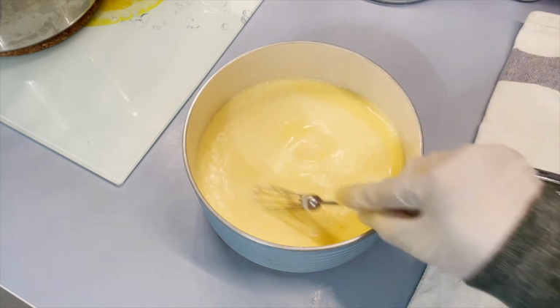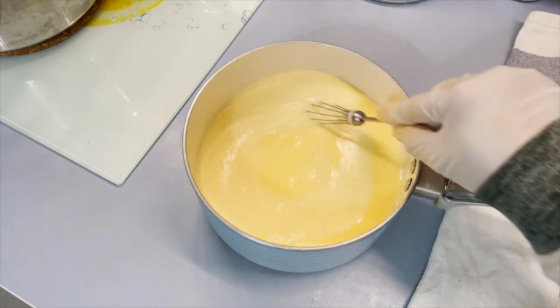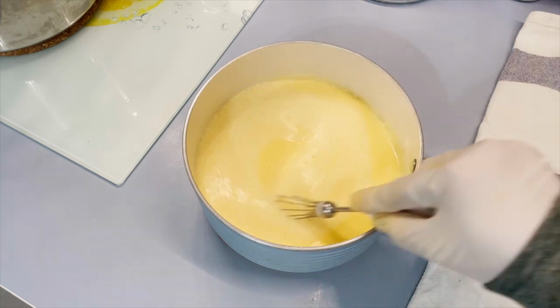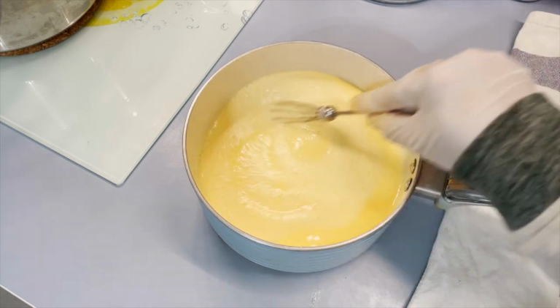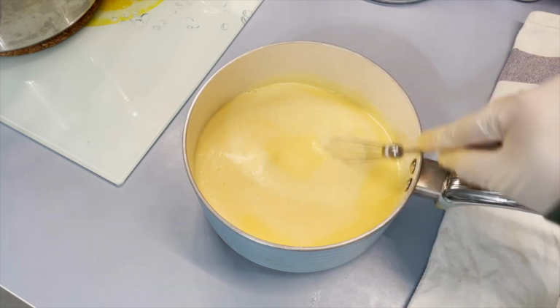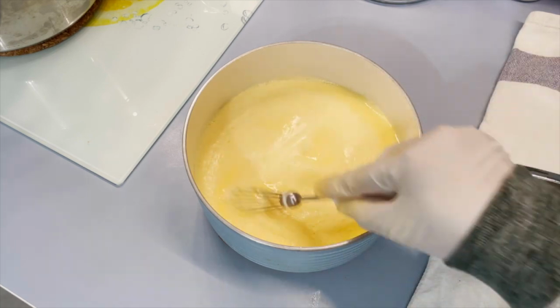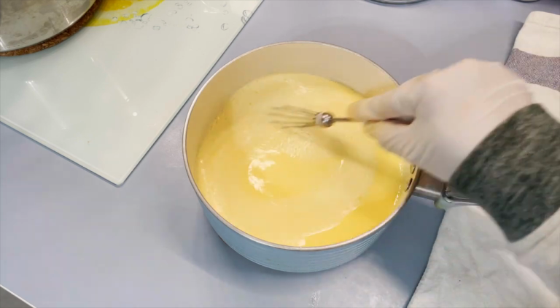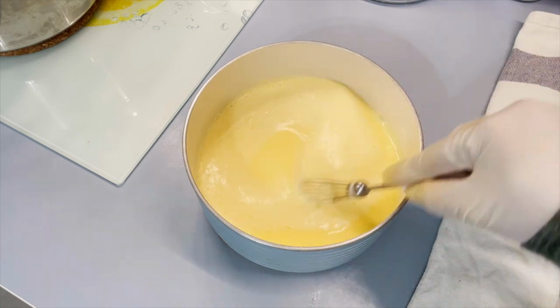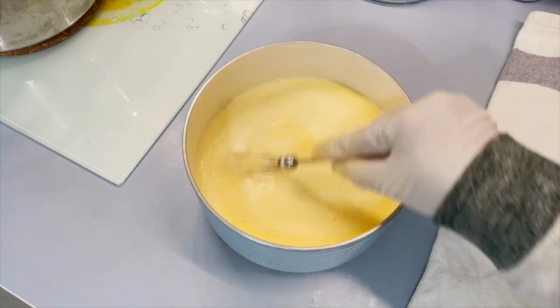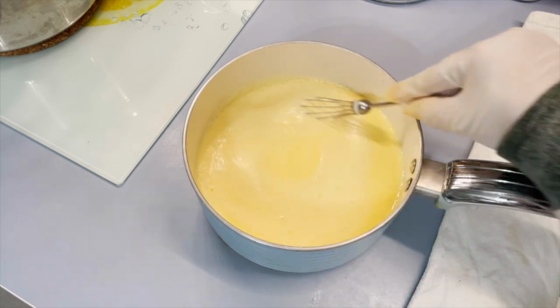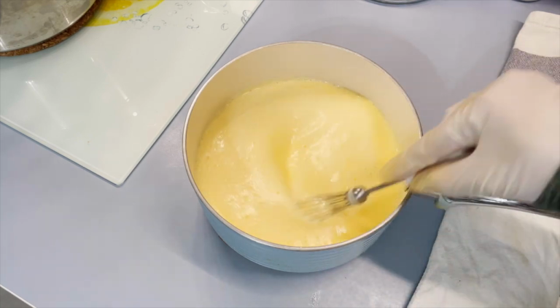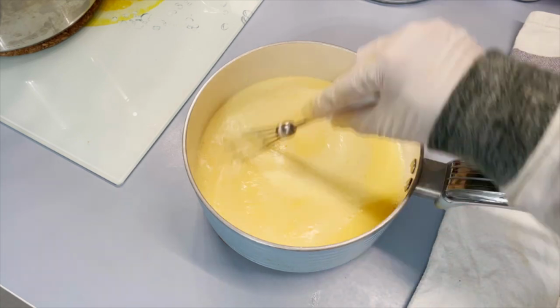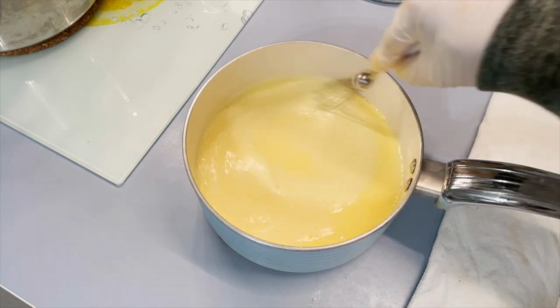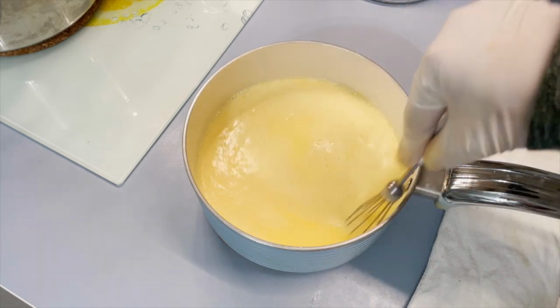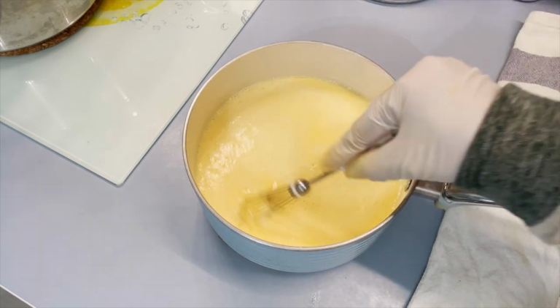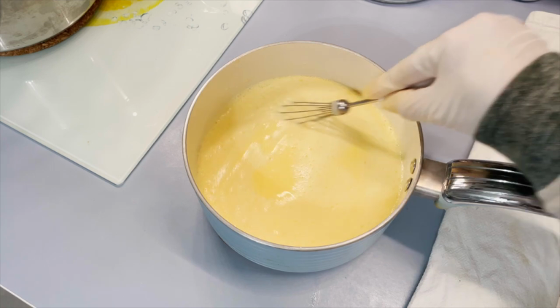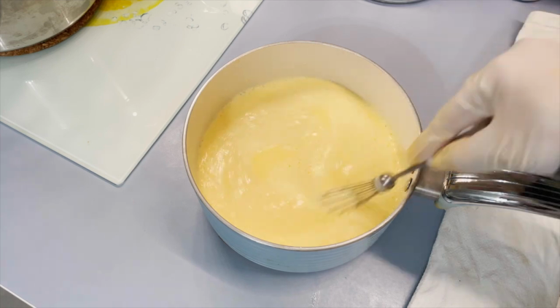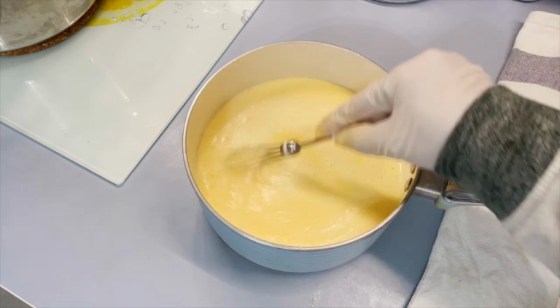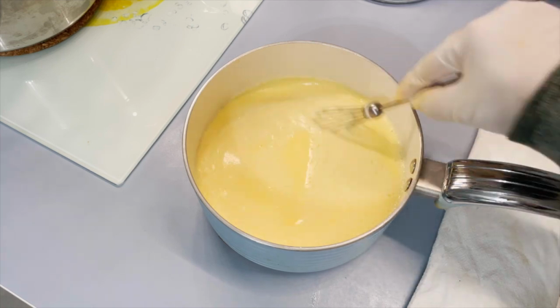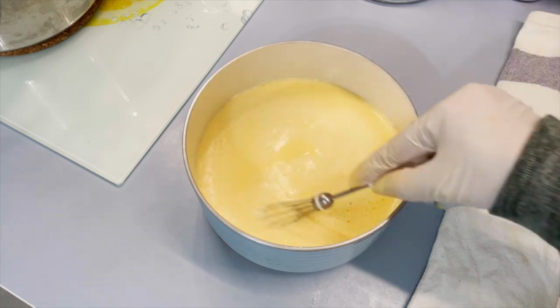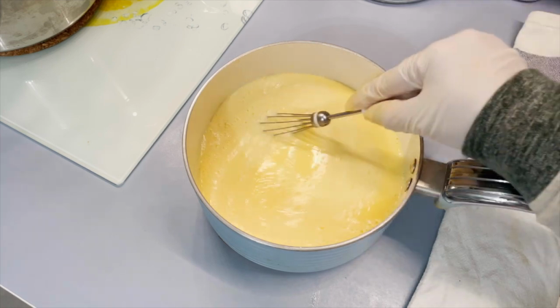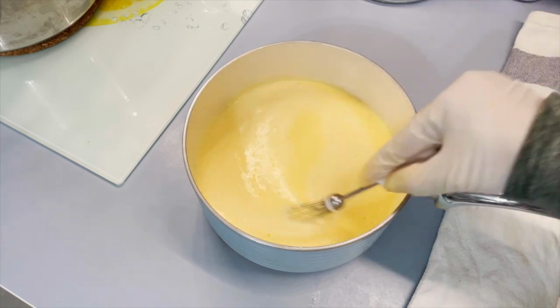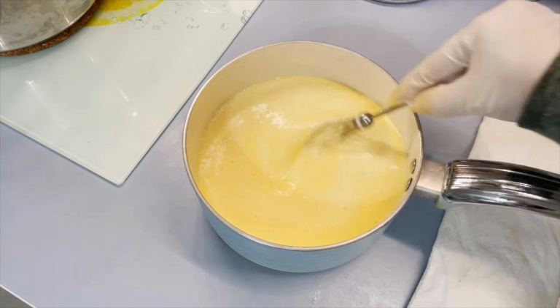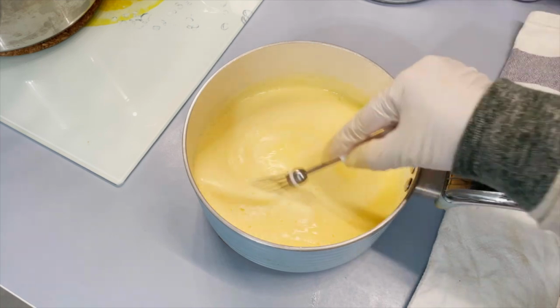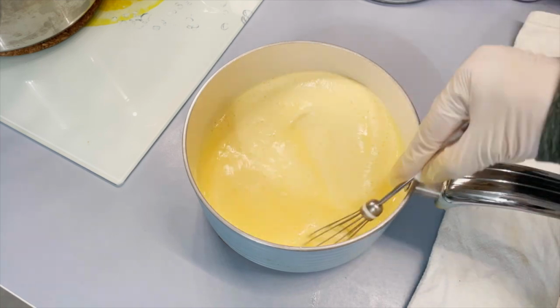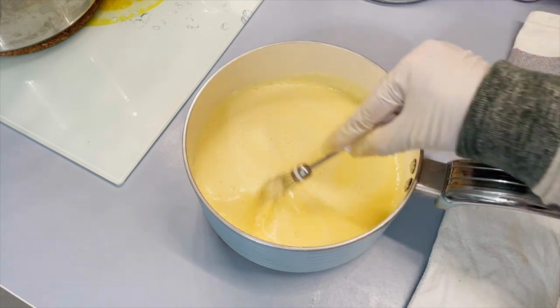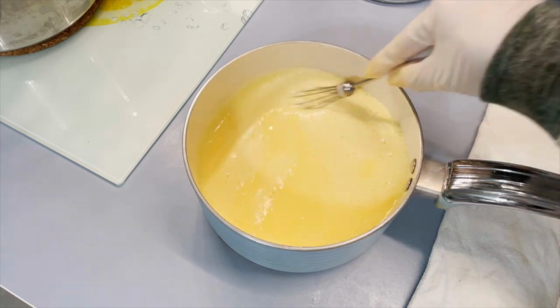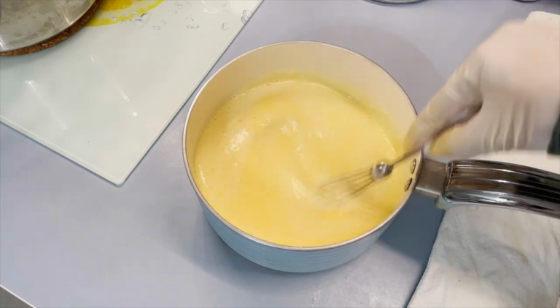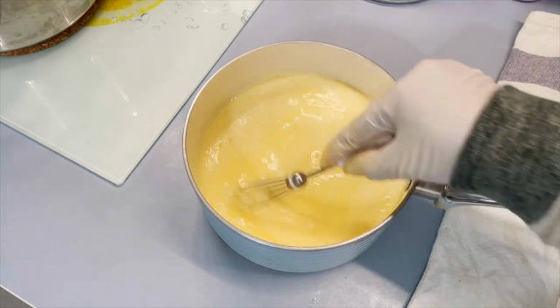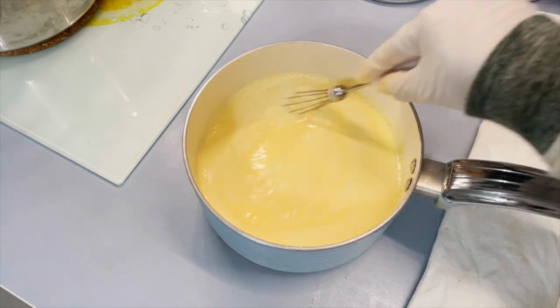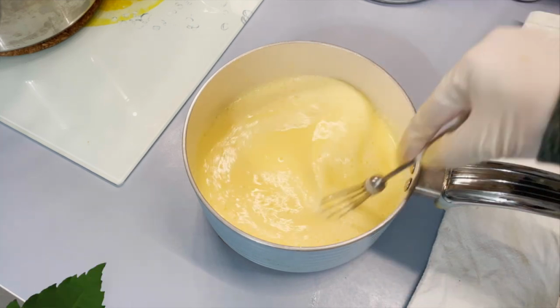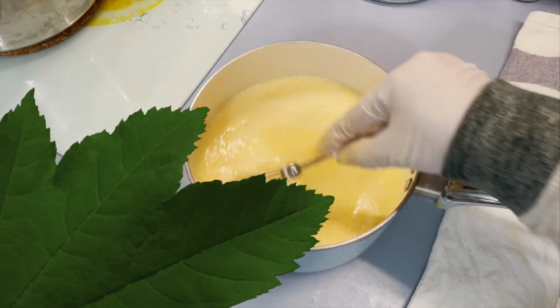Then just add salt and pepper if you want. I did add salt here, no pepper, and that will be the sauce.